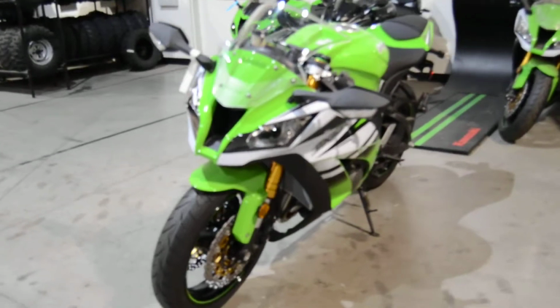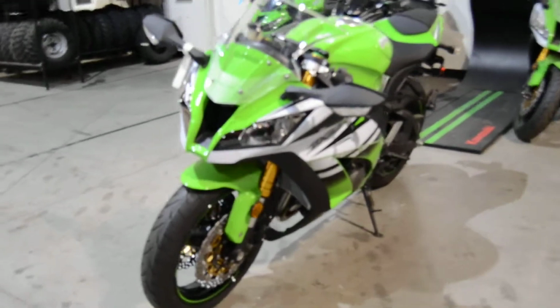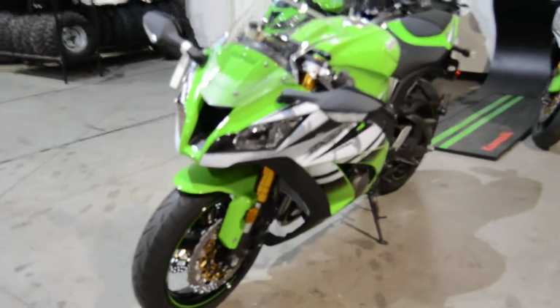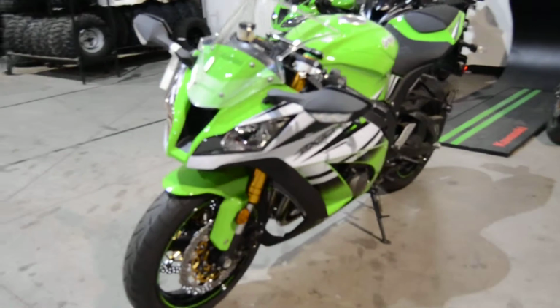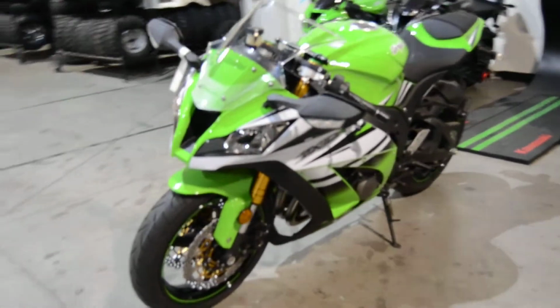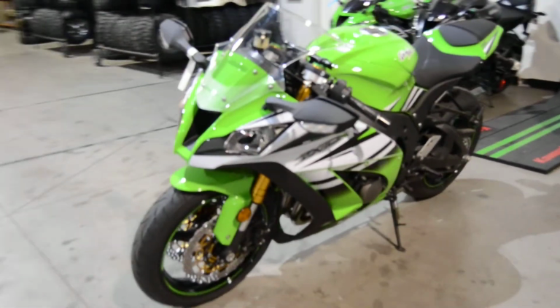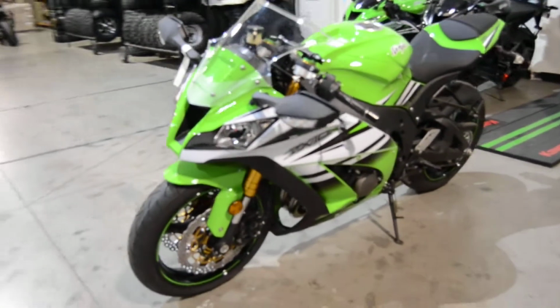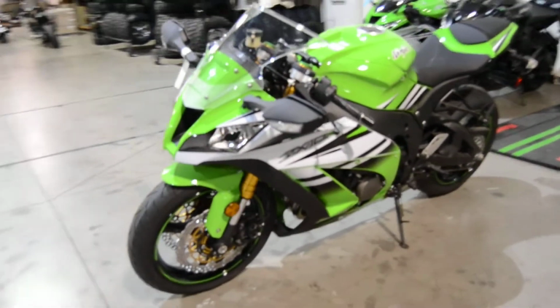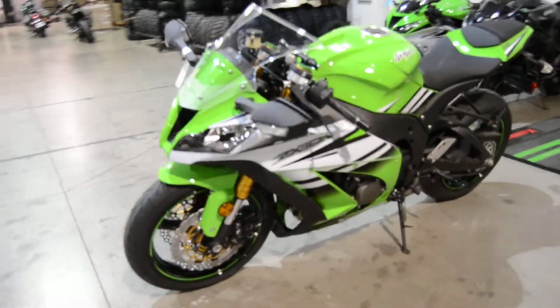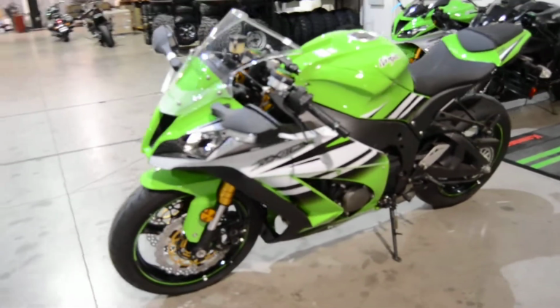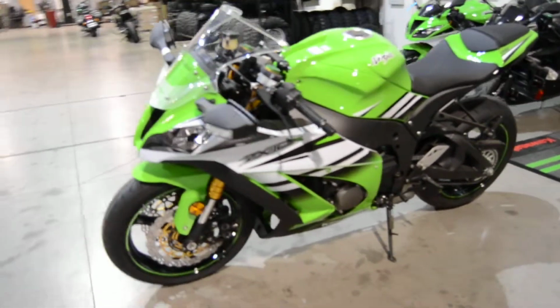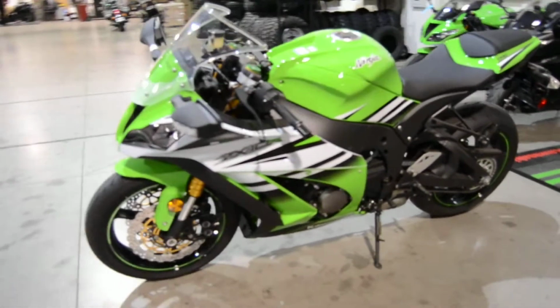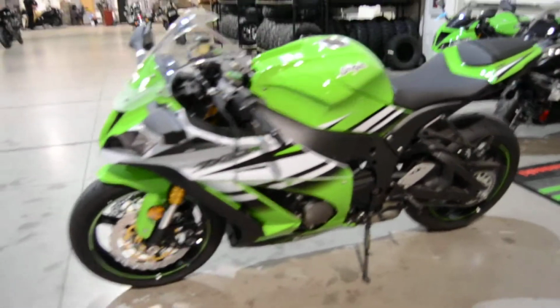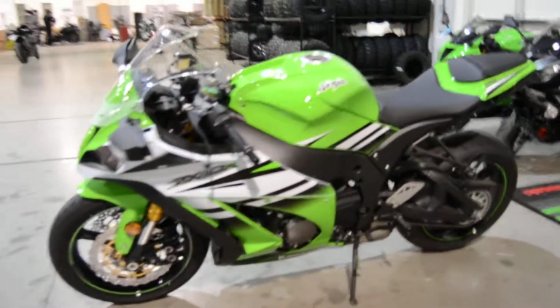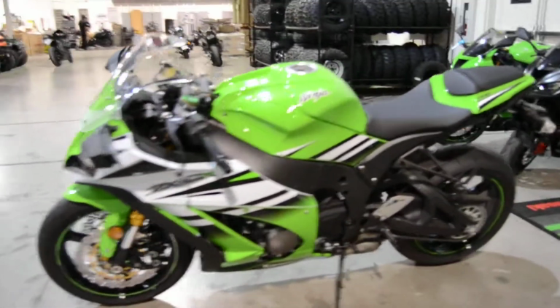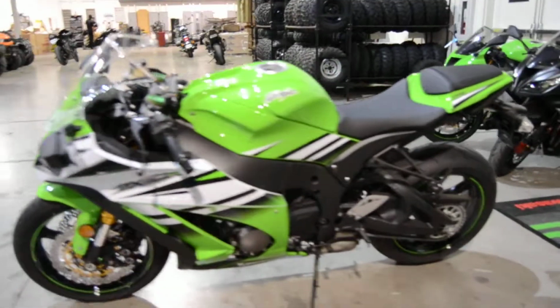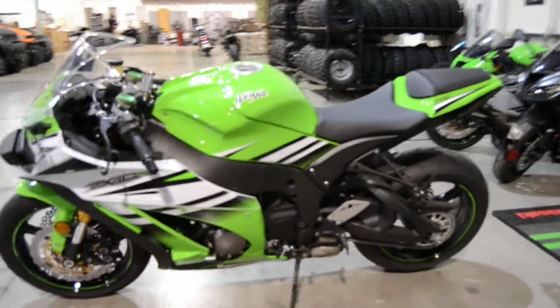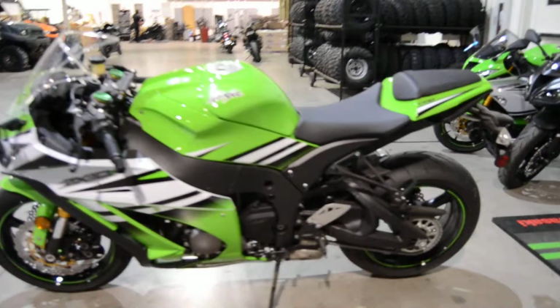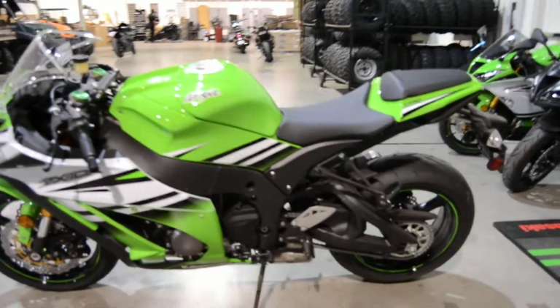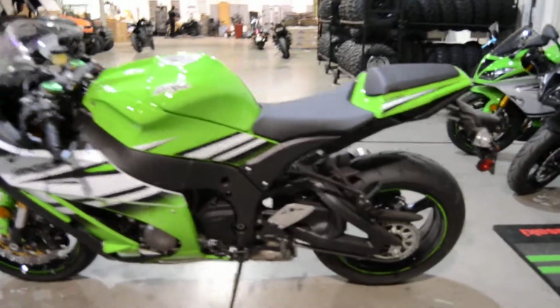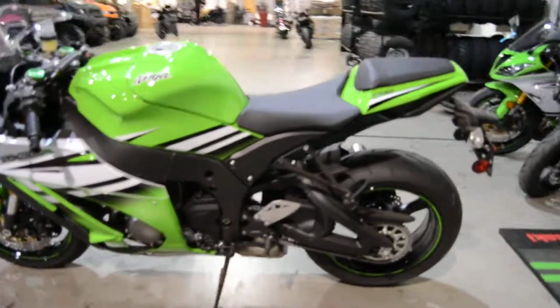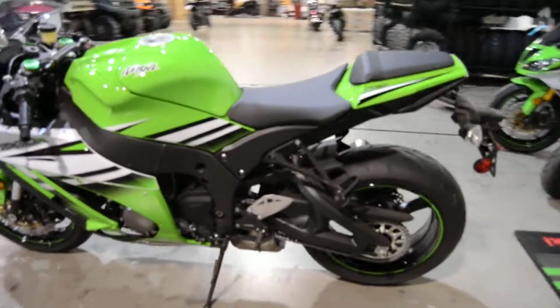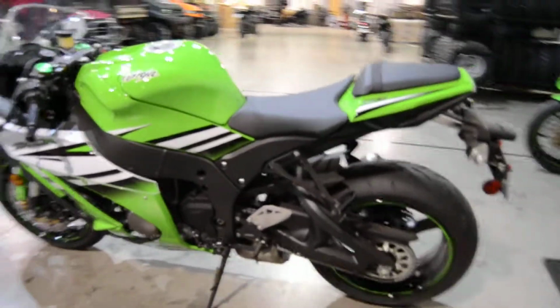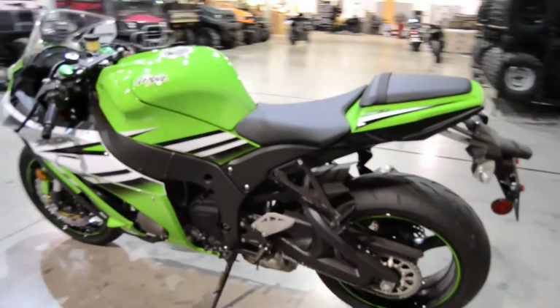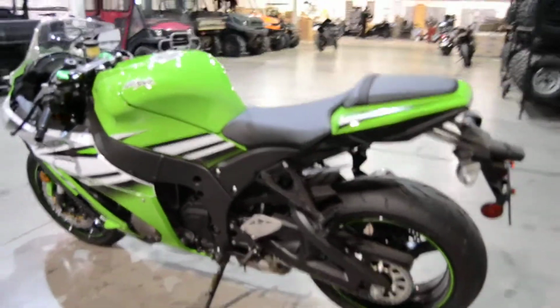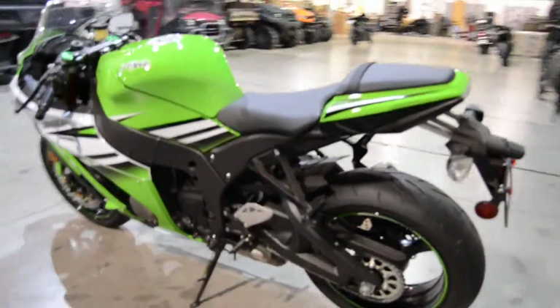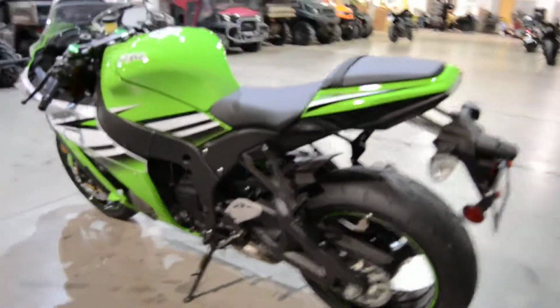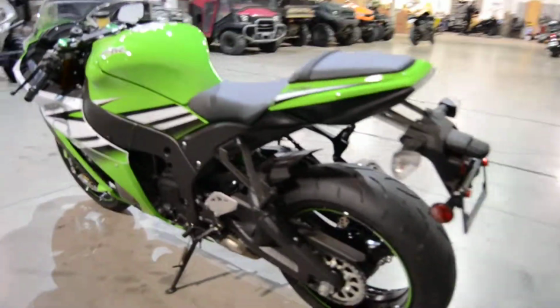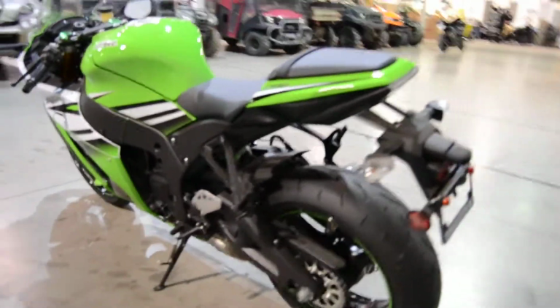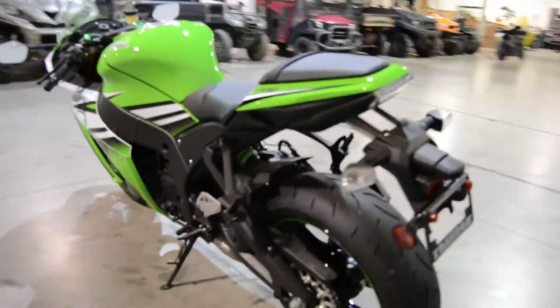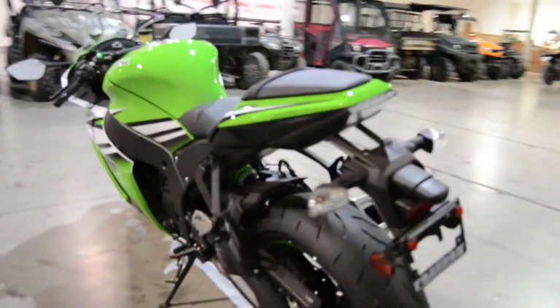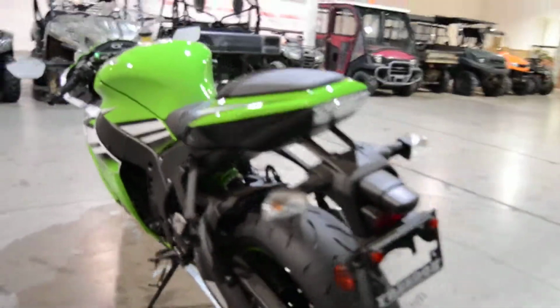This is our 2015 Kawasaki ZX10R. This is our tri-colored 30th anniversary model. It is all stock, no modifications at all.